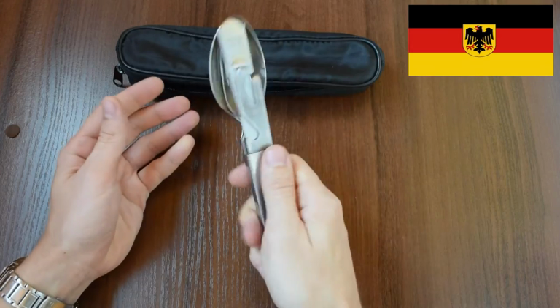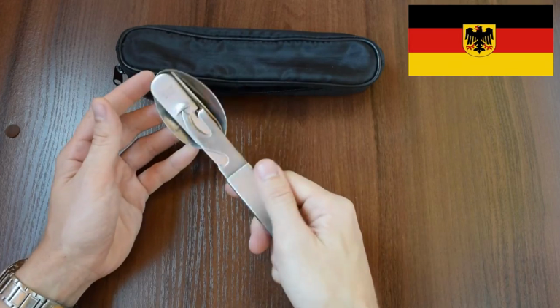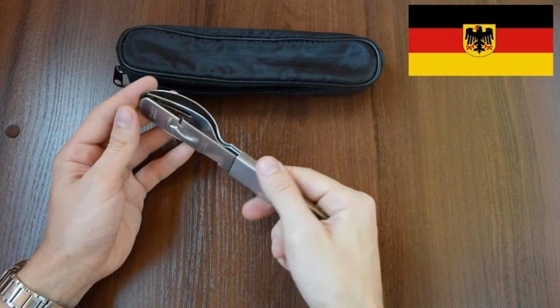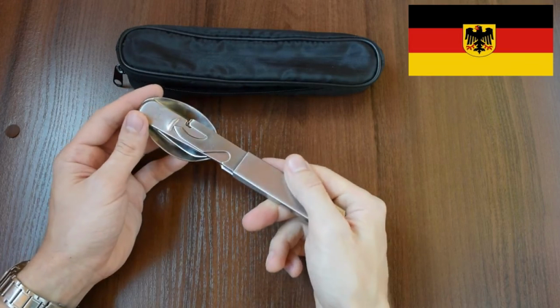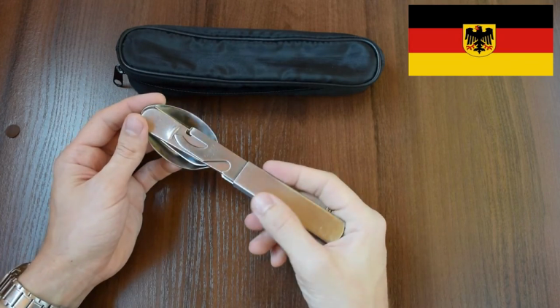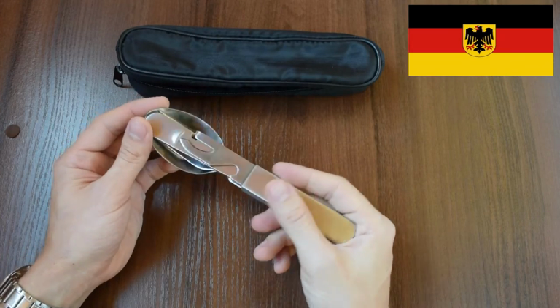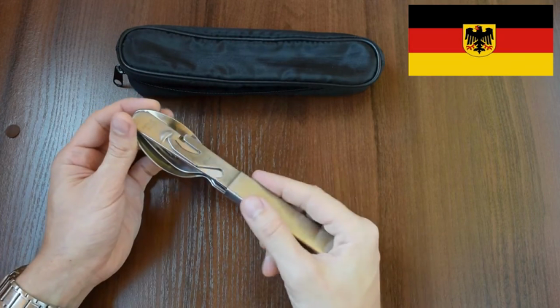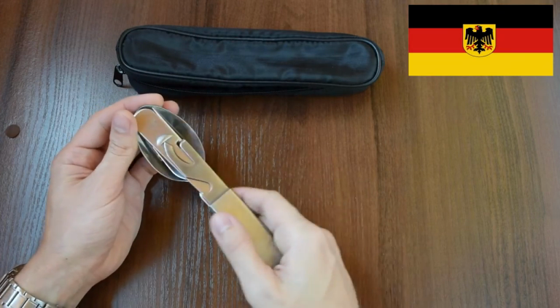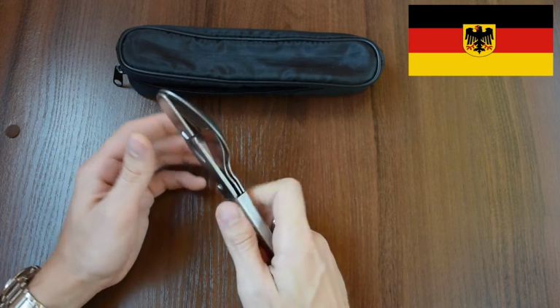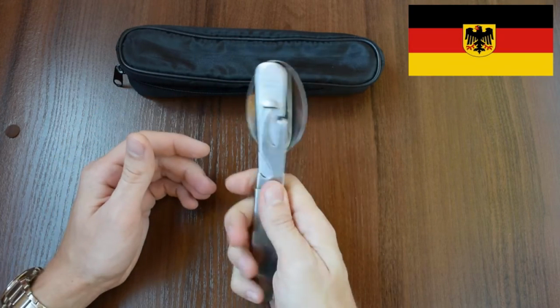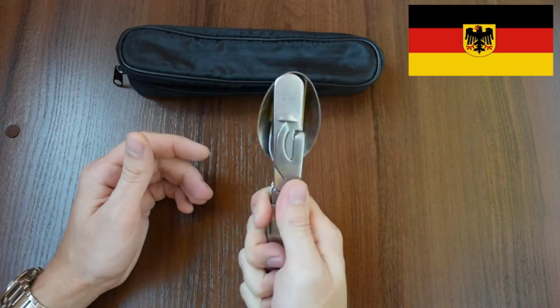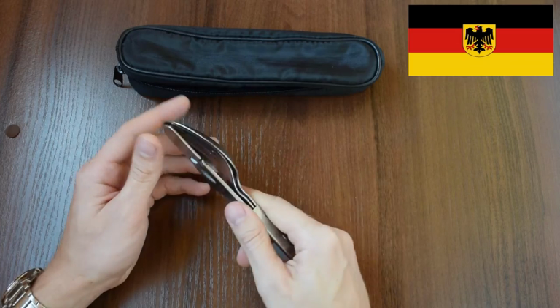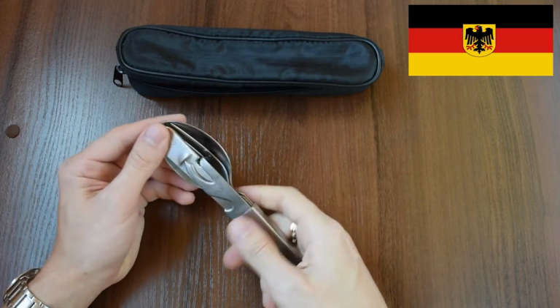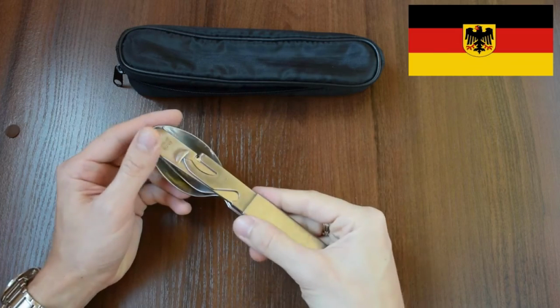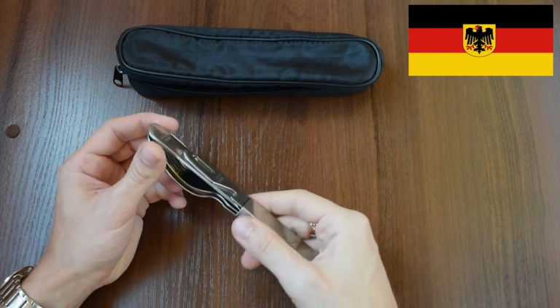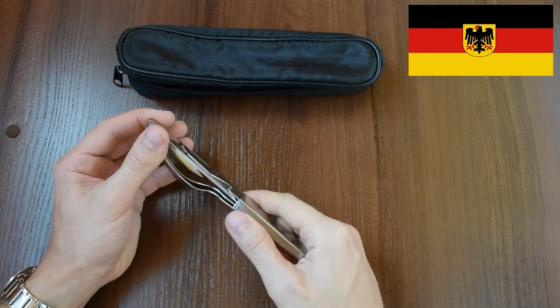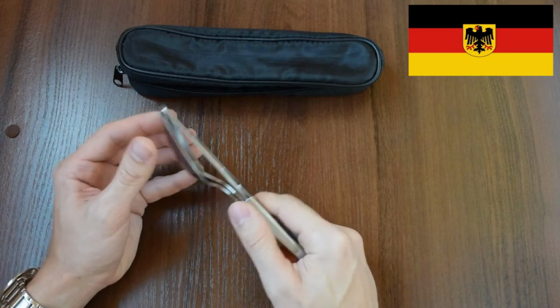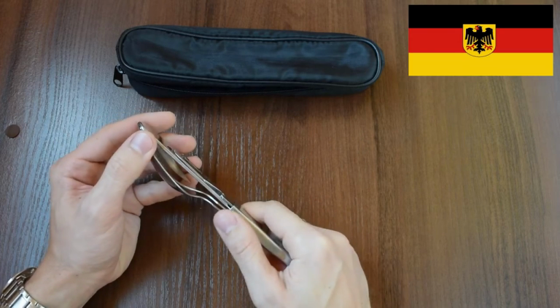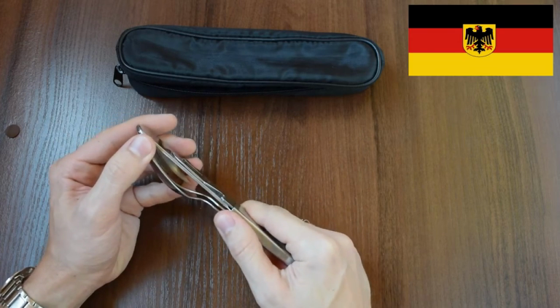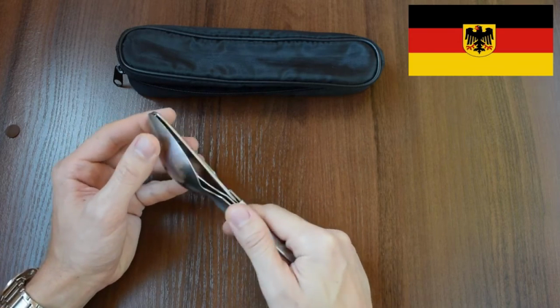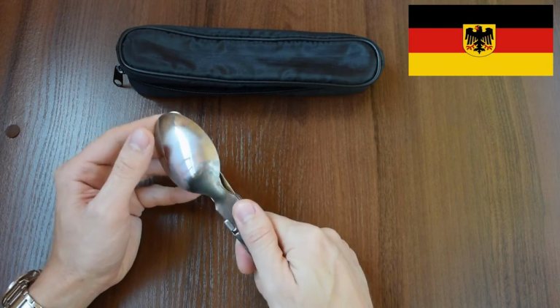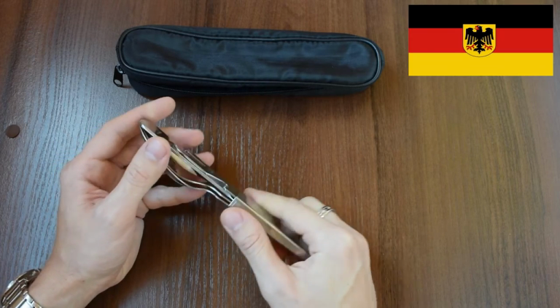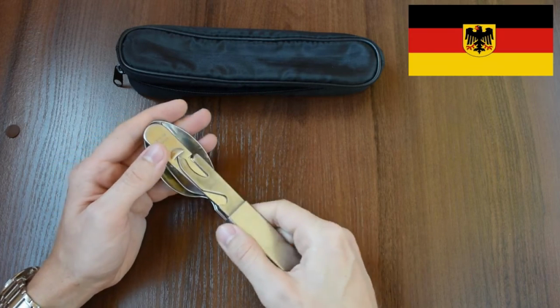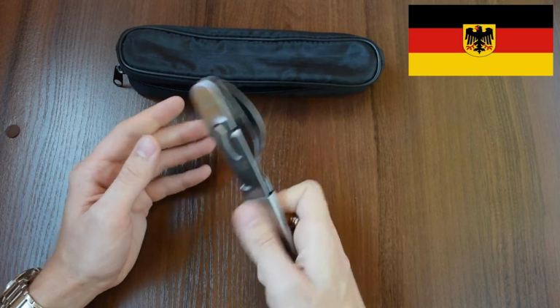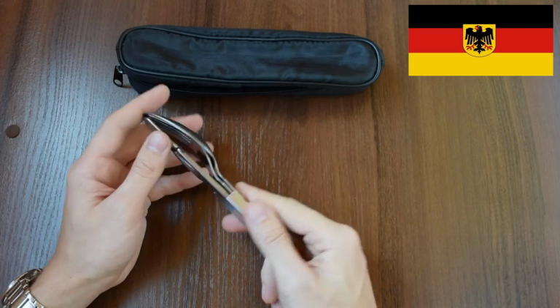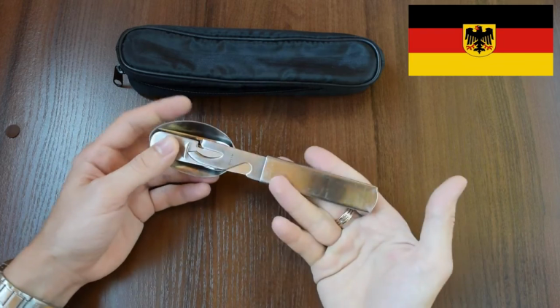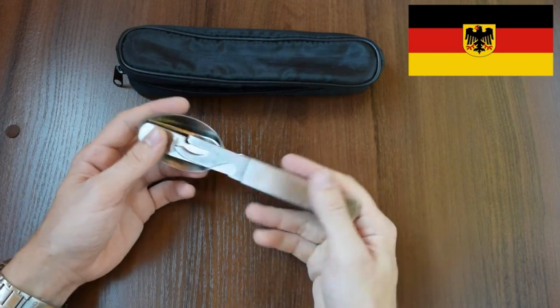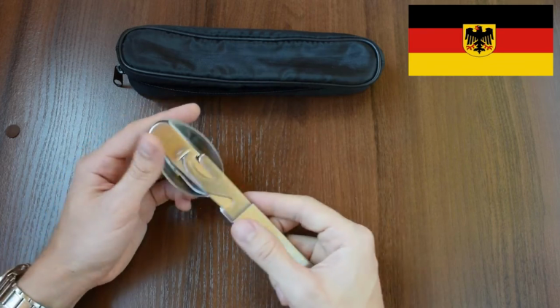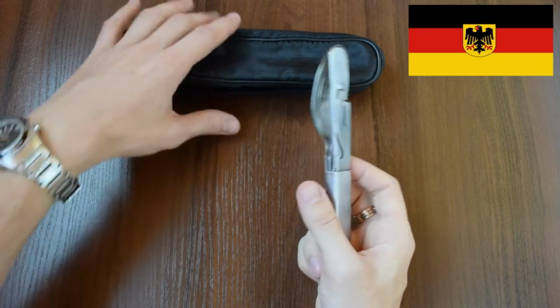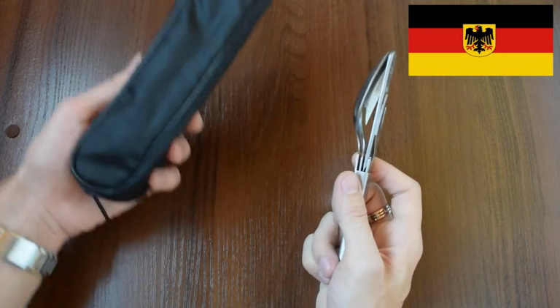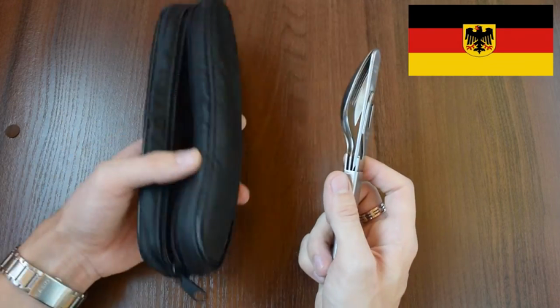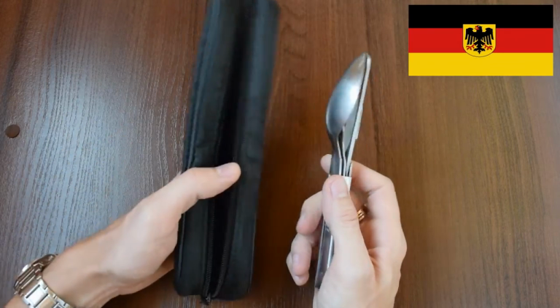Feels pretty heavy and solid. It weighs 180 grams. Made of rugged, durable stainless steel. In my opinion, this is the best utensil set on the market.